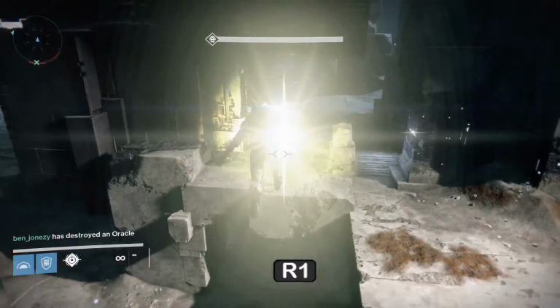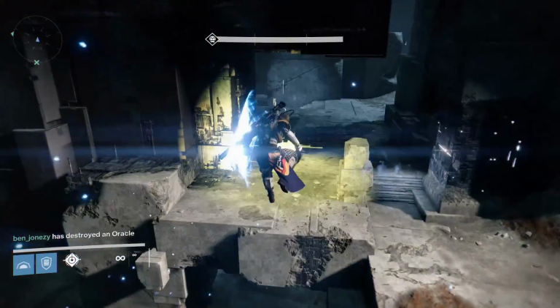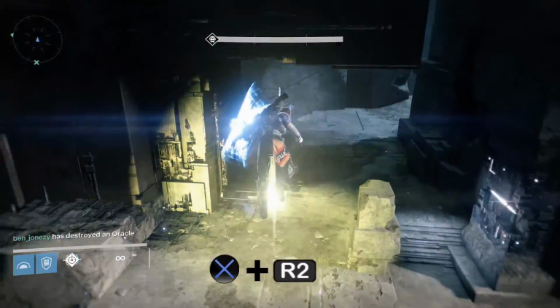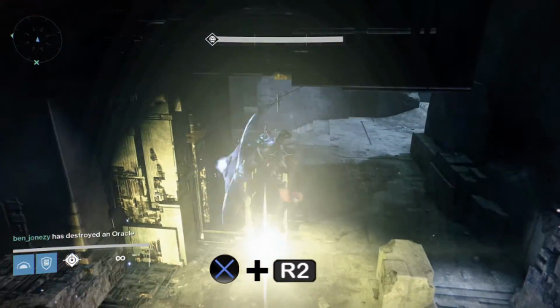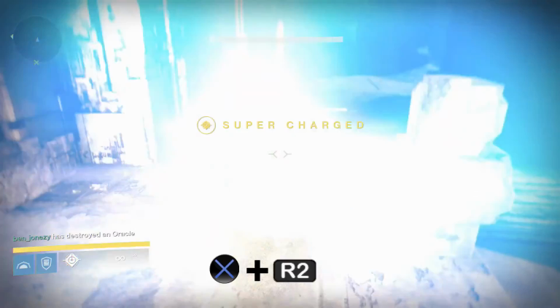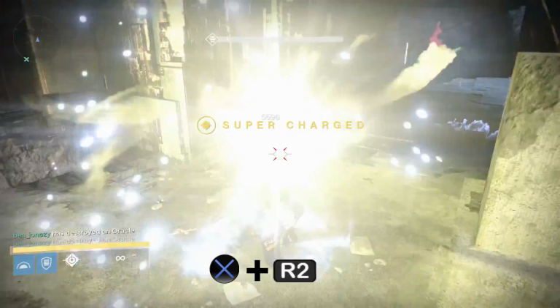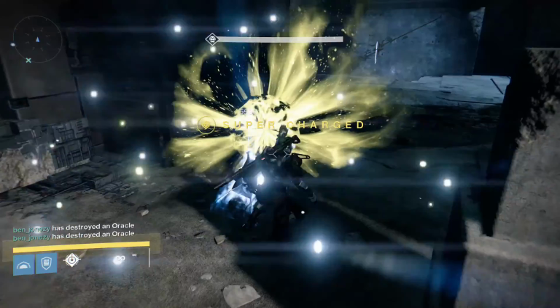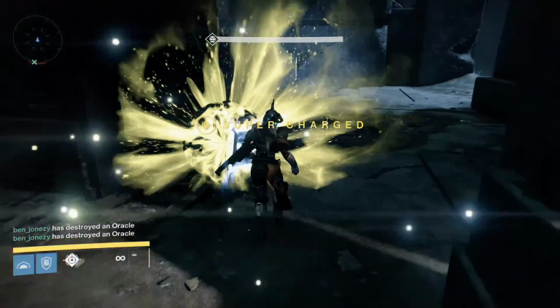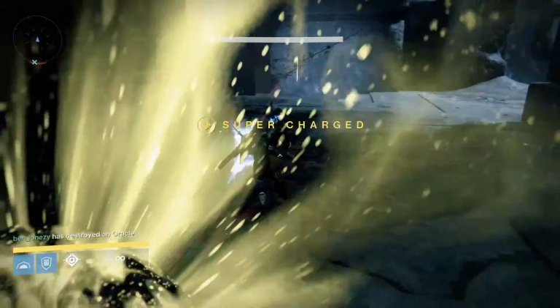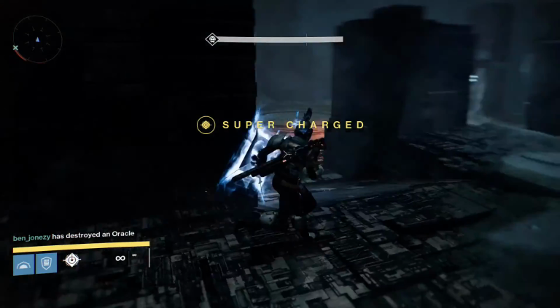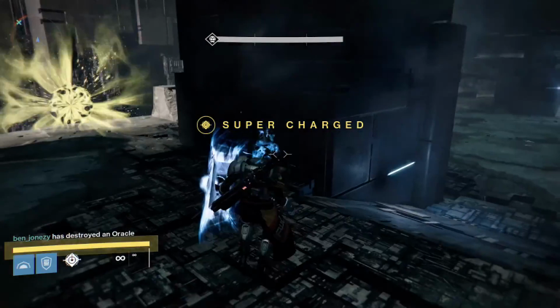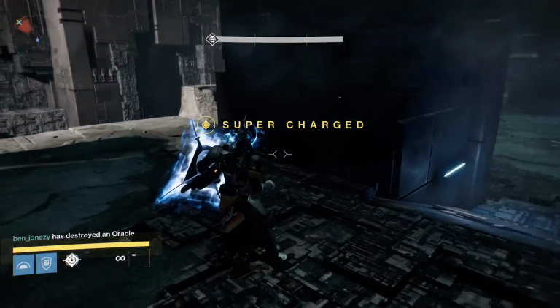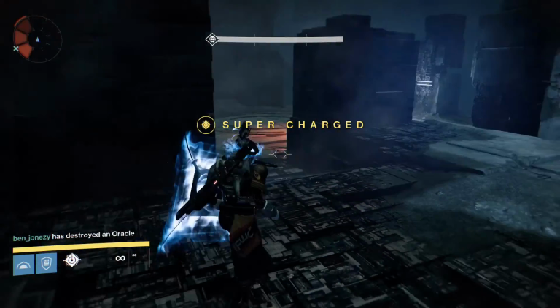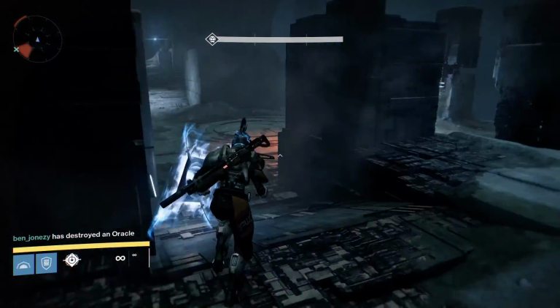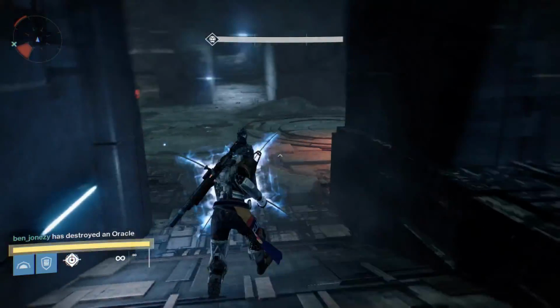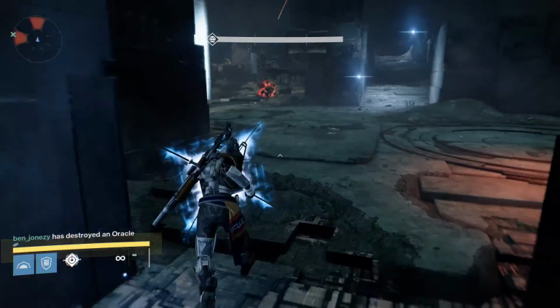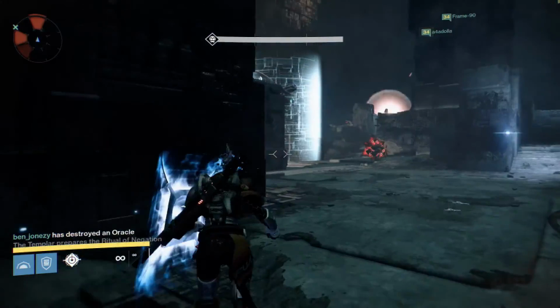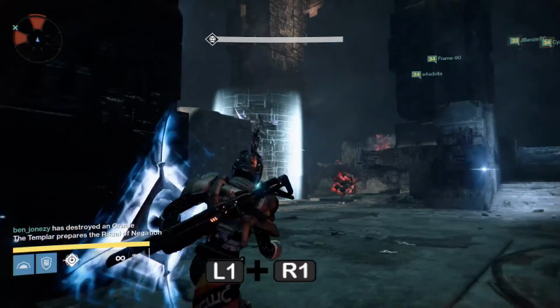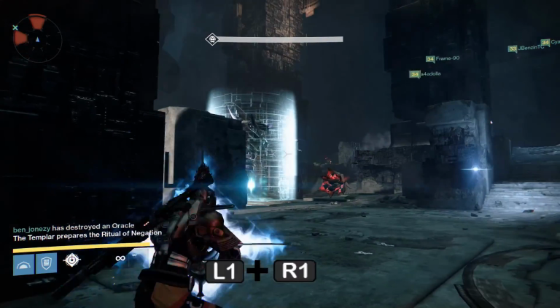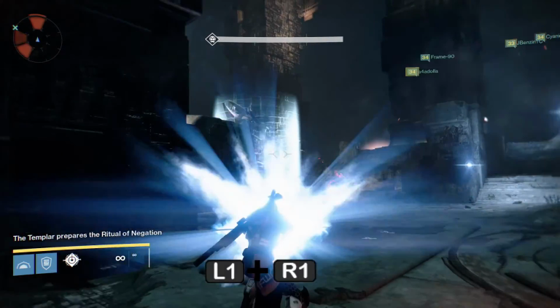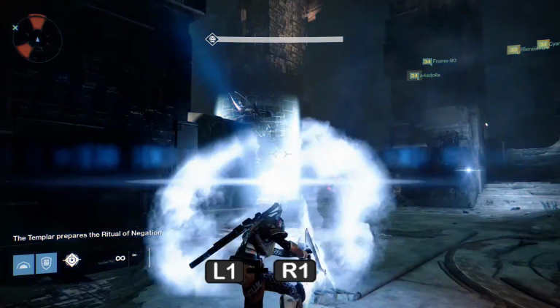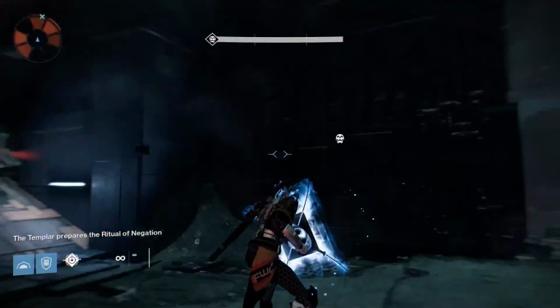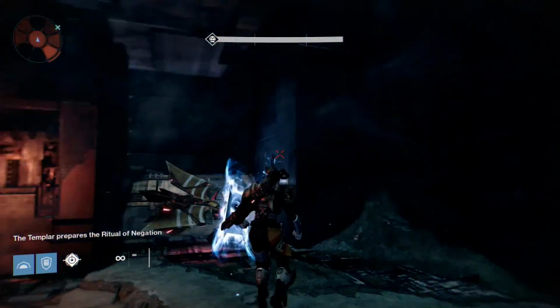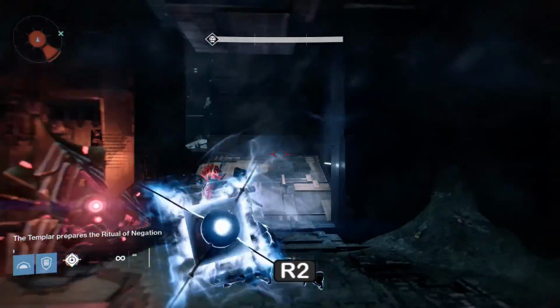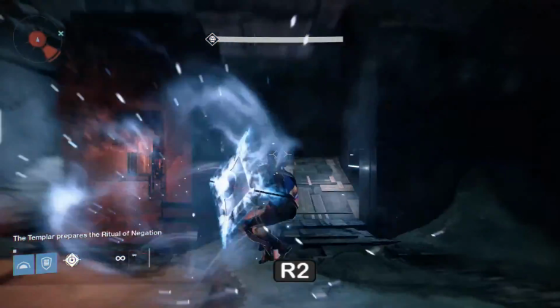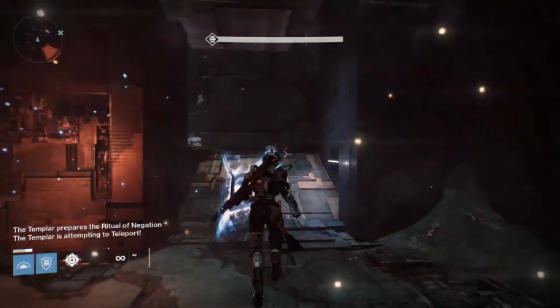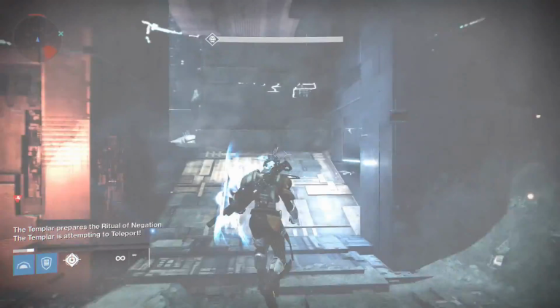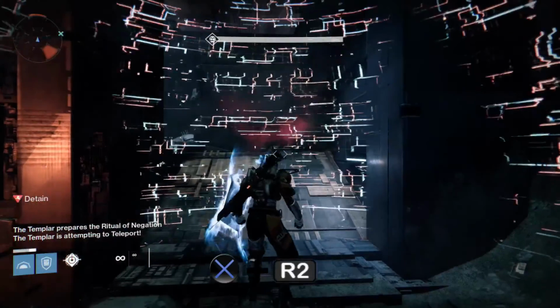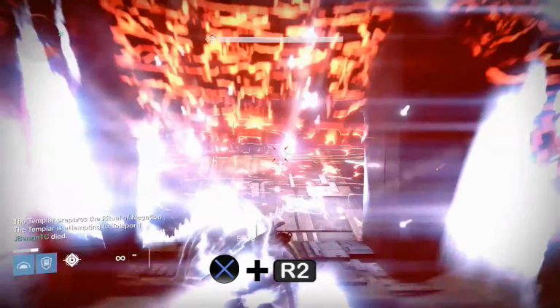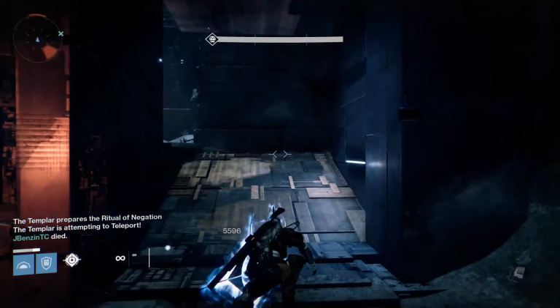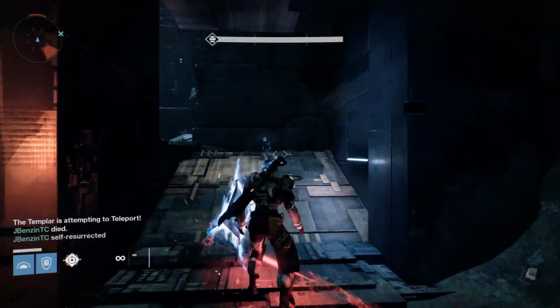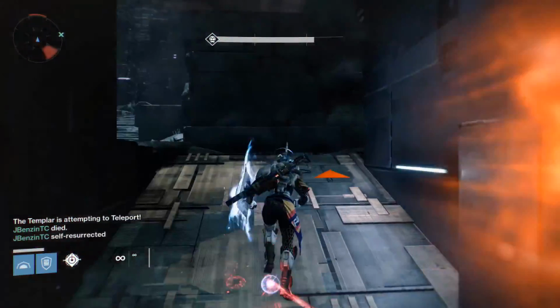Here's another look at it — just smash the oracle, build up the super, run over to the Templar, and smash him with the super, like so. But be careful: sometimes you can get detained yourself, and if you do, just jump and press R2 in a Hulk slam.